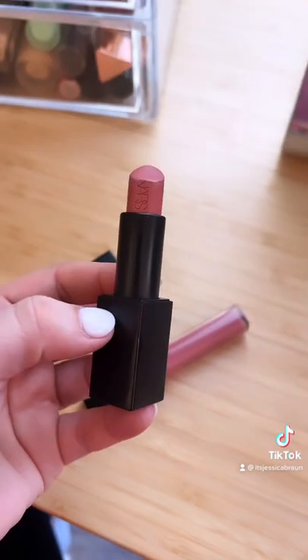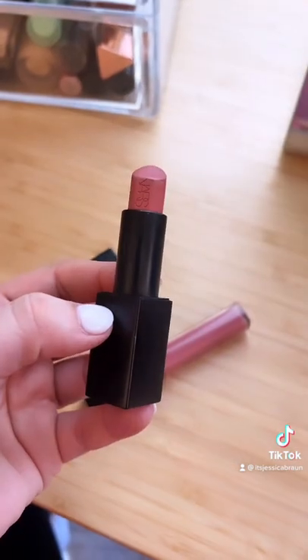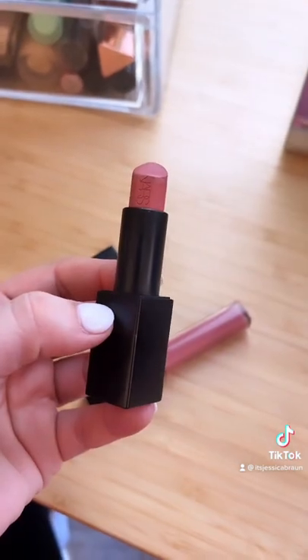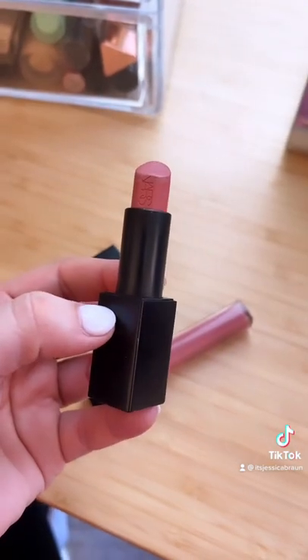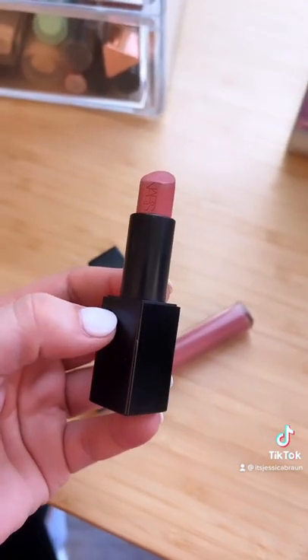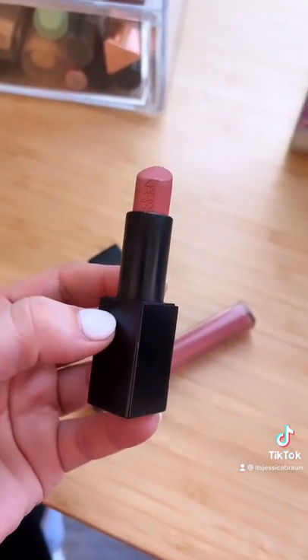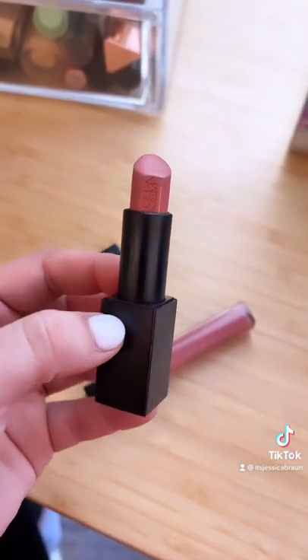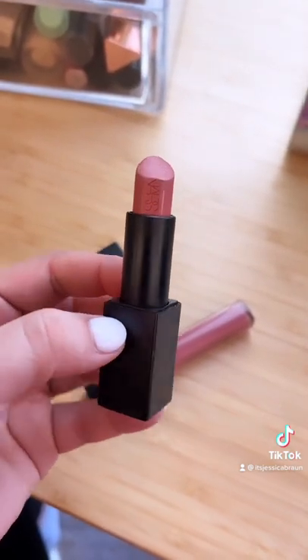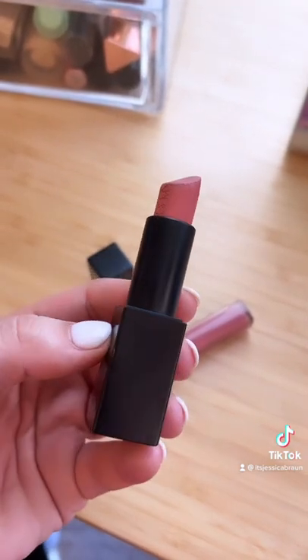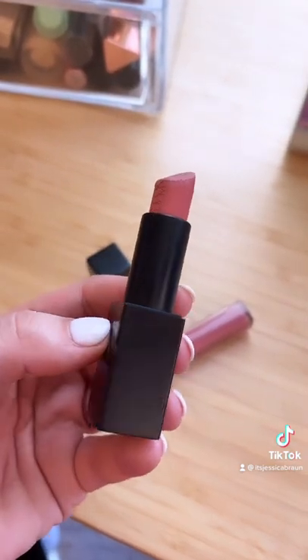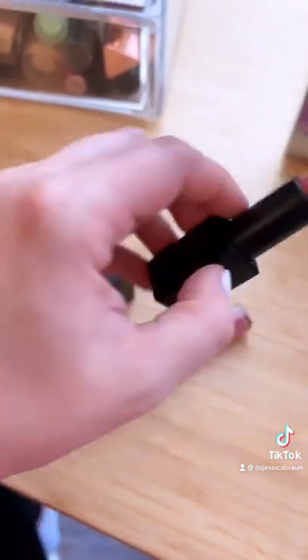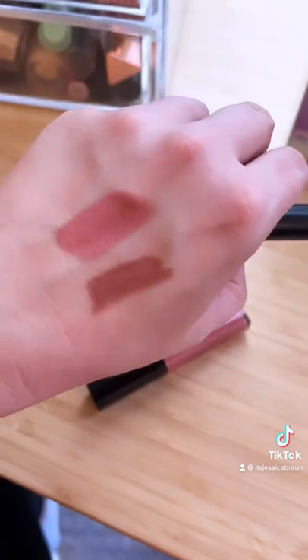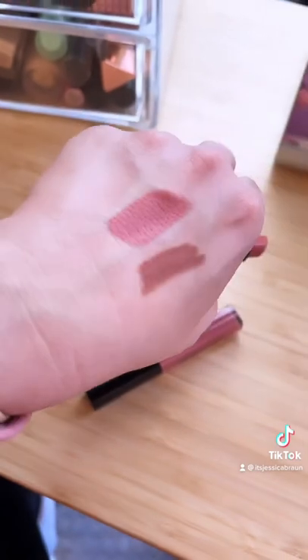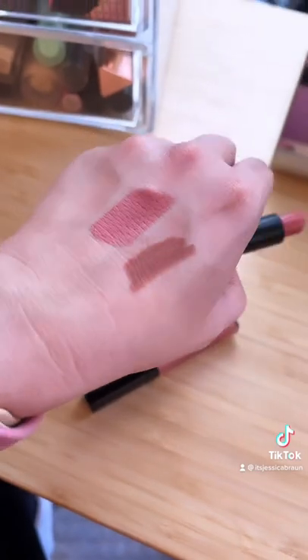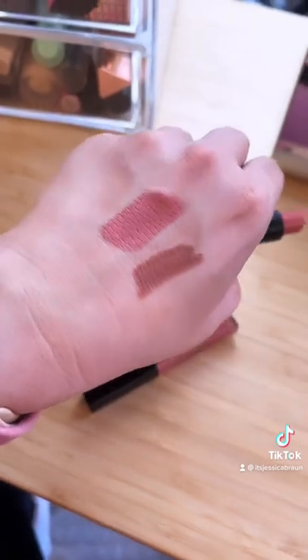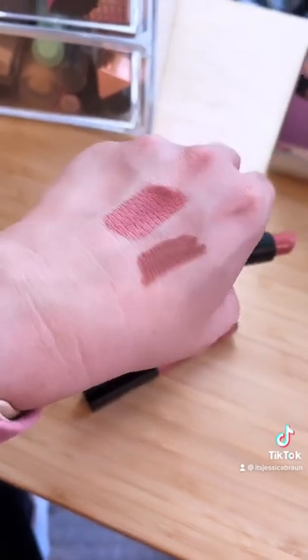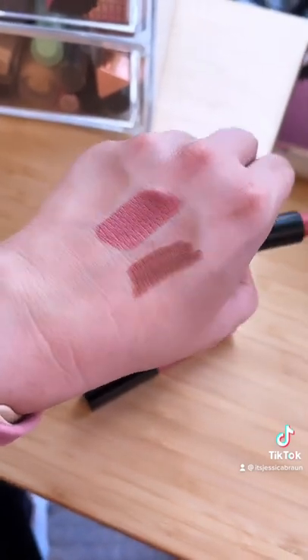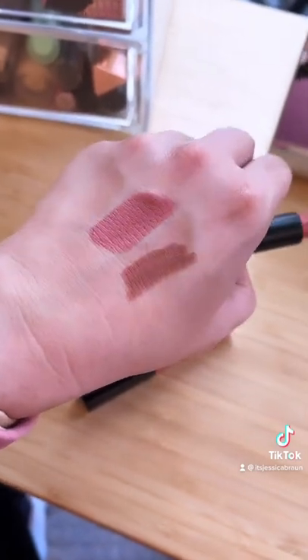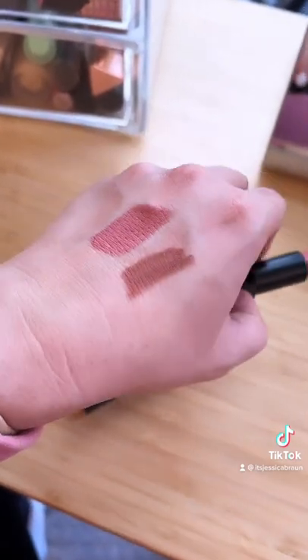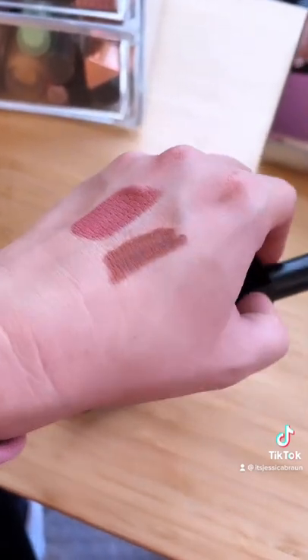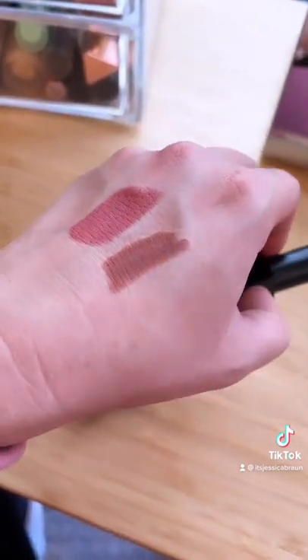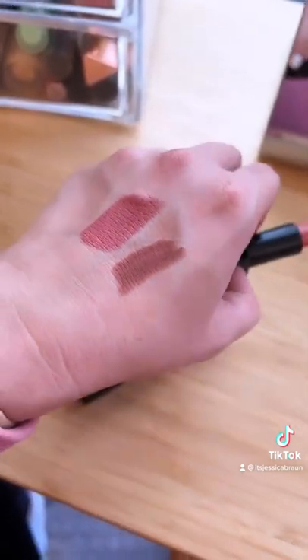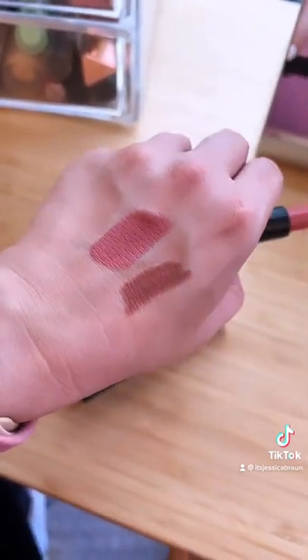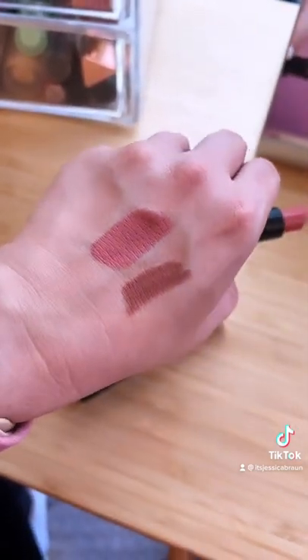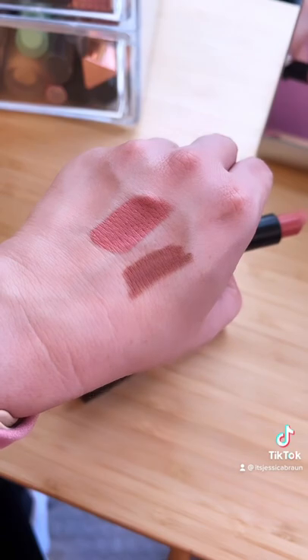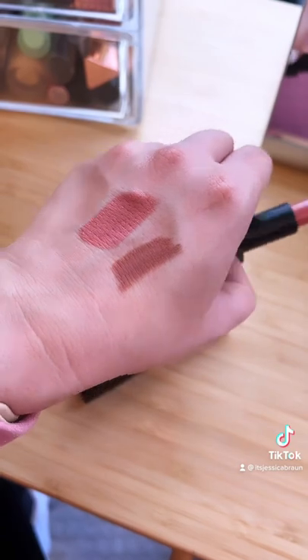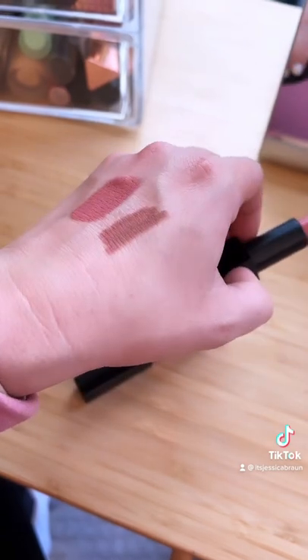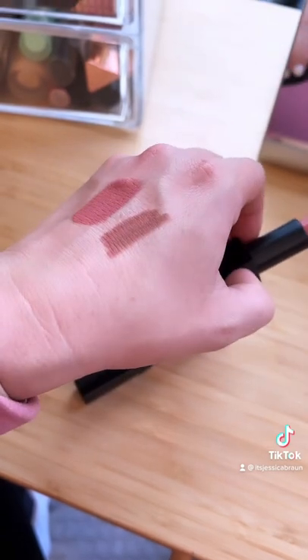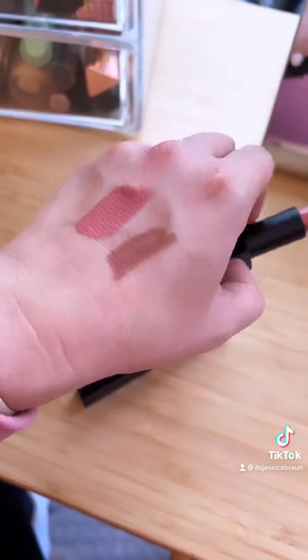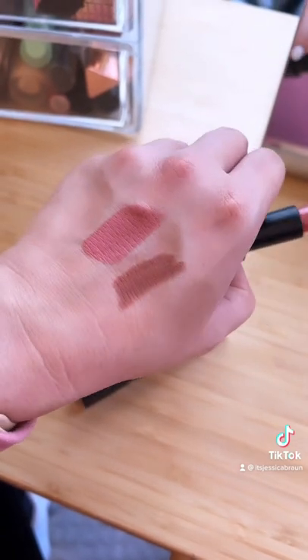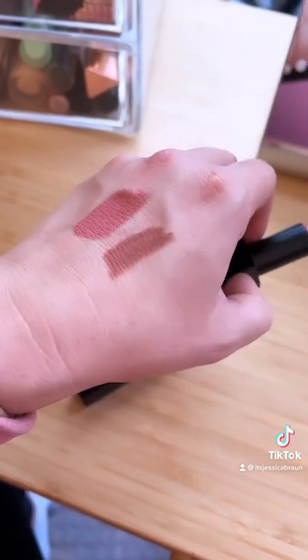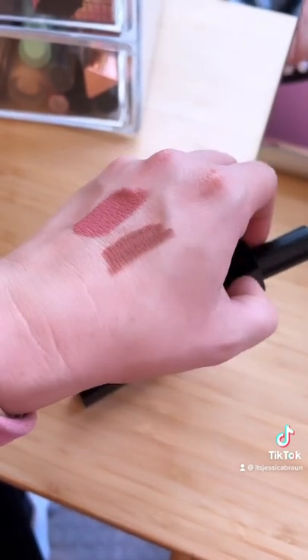Then I use the NARS Audacious Lipstick in the shade Raquel. It's a really pretty kind of pinky tone, but with the darker lip liner and that on top it really makes your lips look a little bit bigger.